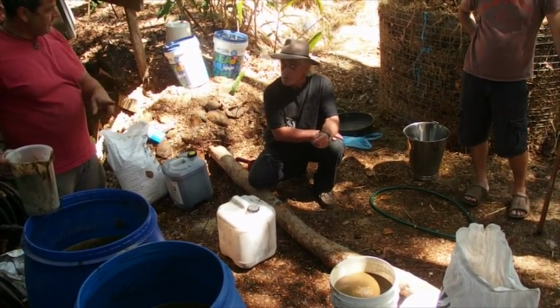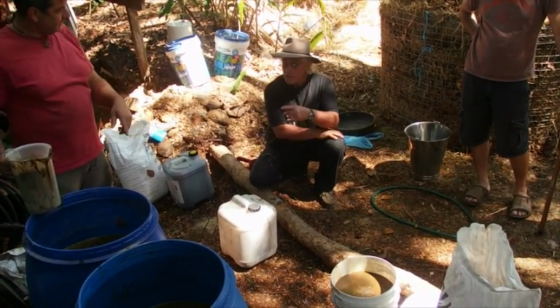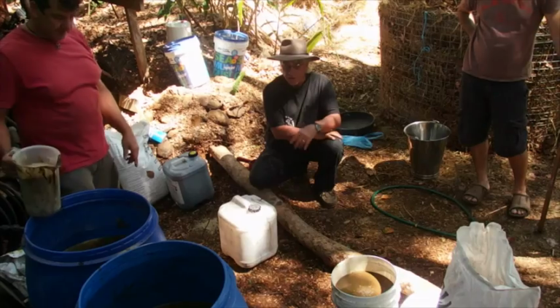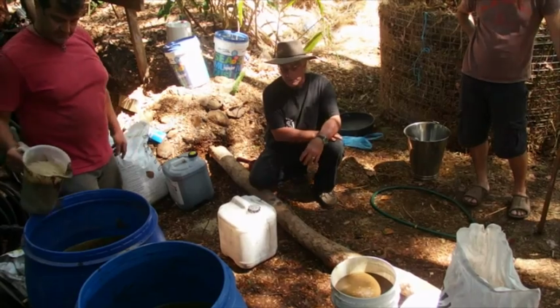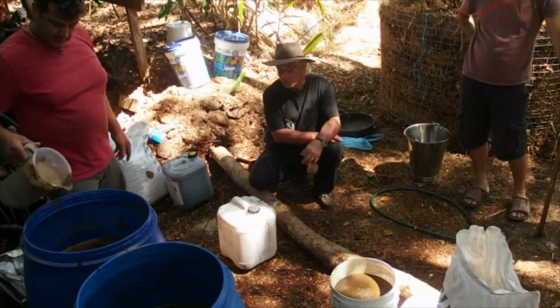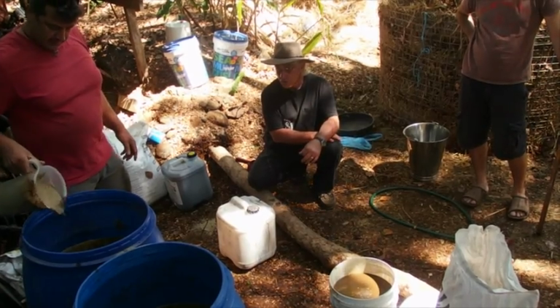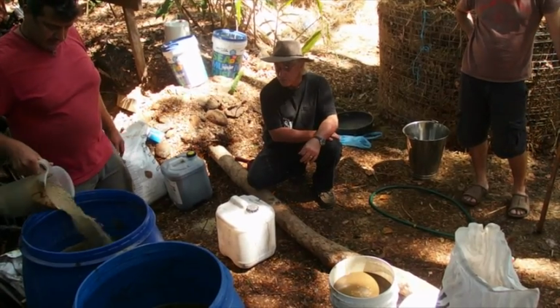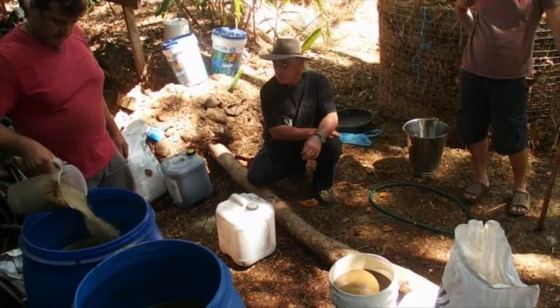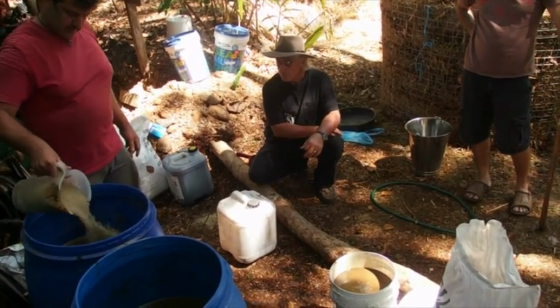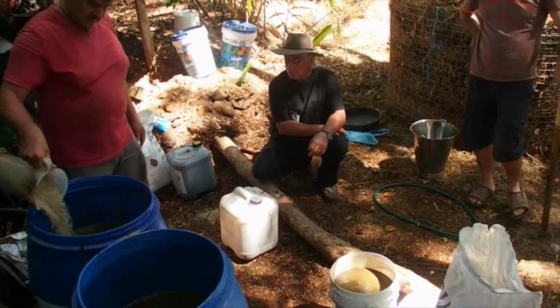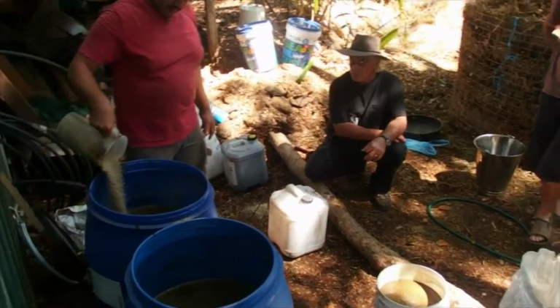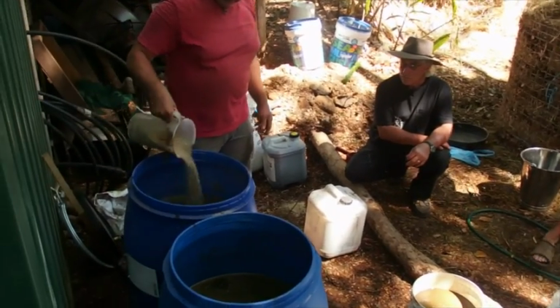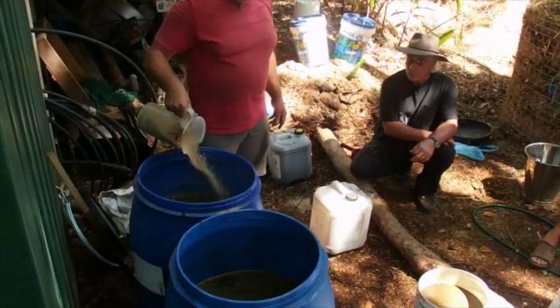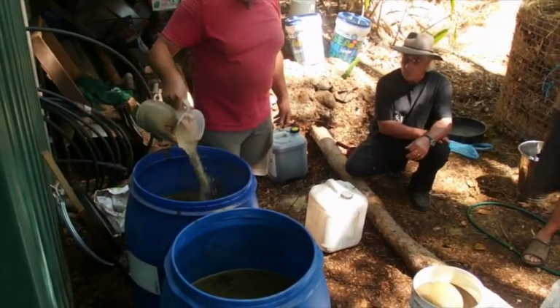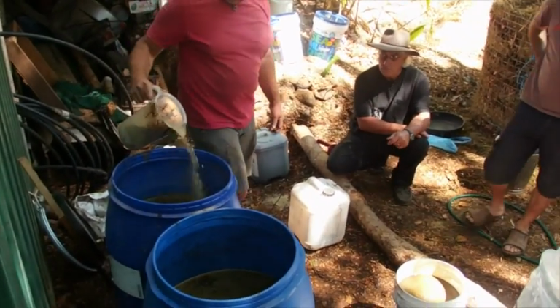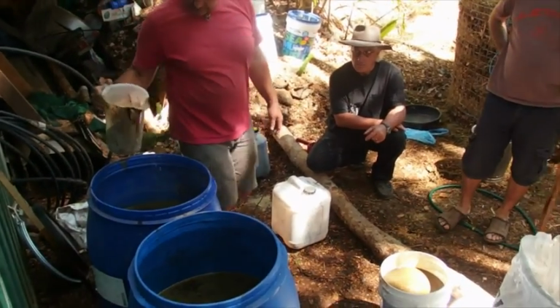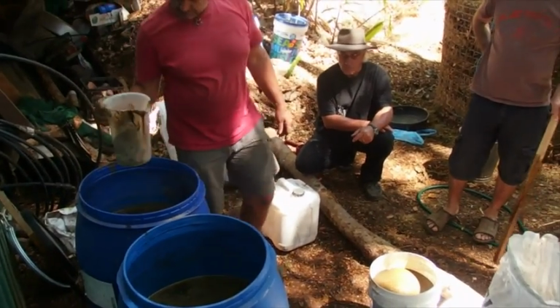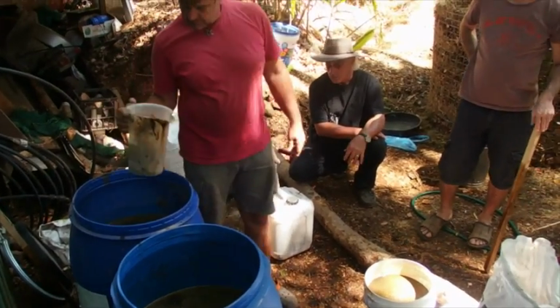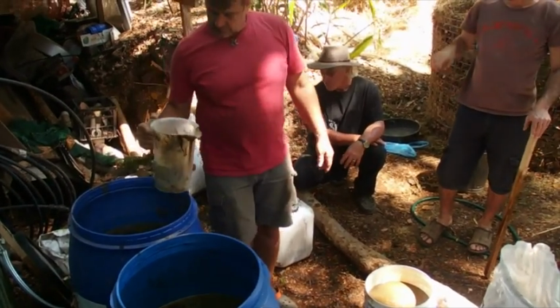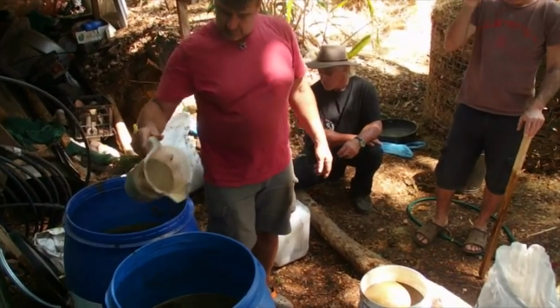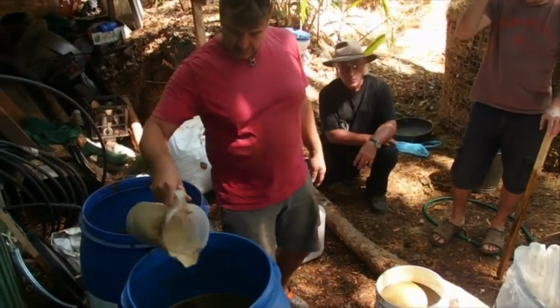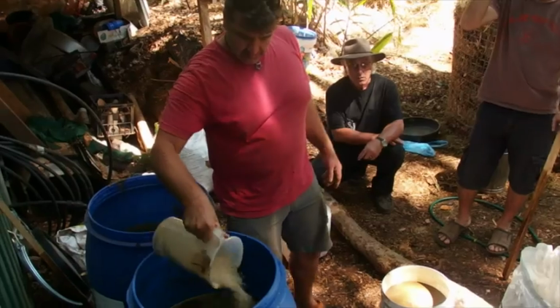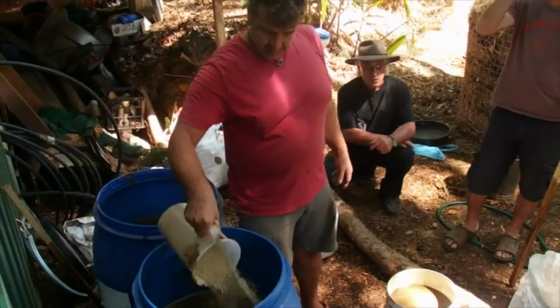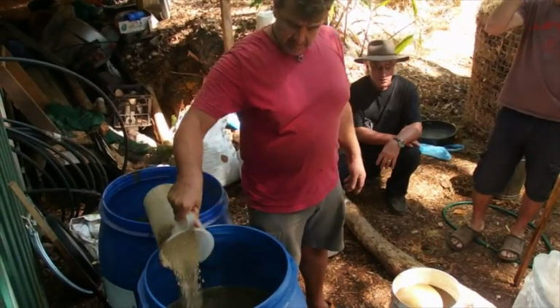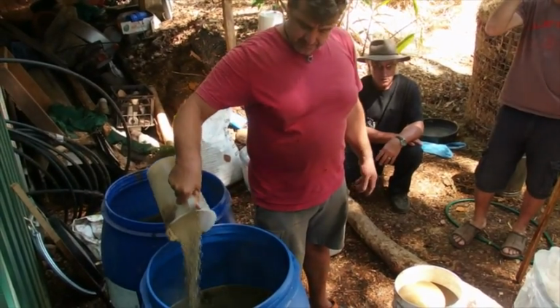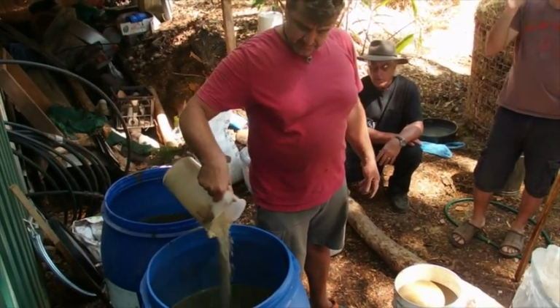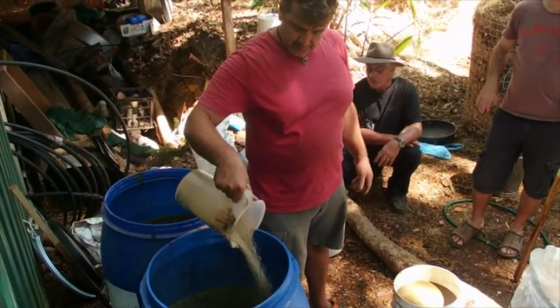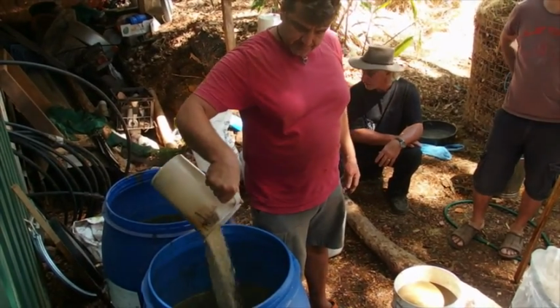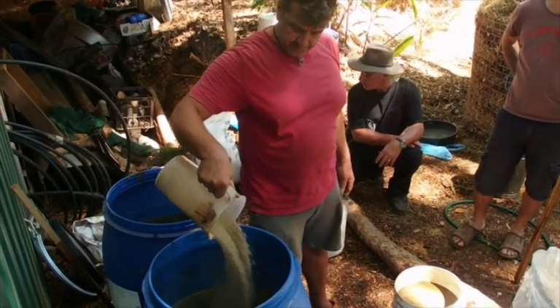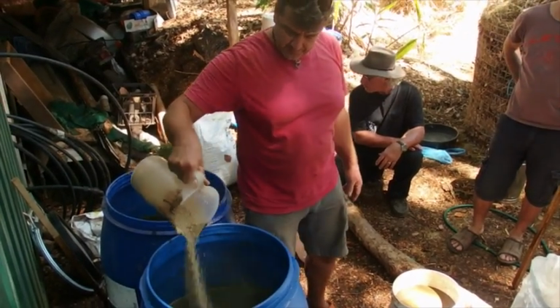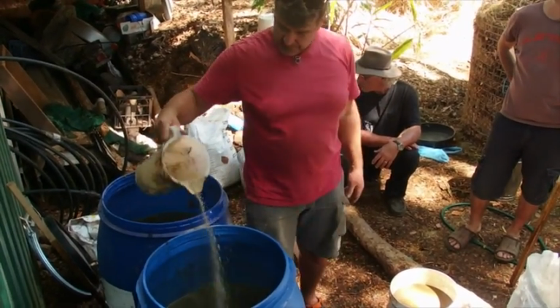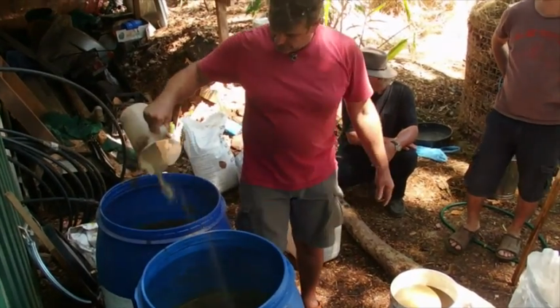Half in each one. Stir it up. What's that you're putting in, Manu? Rock phosphate.